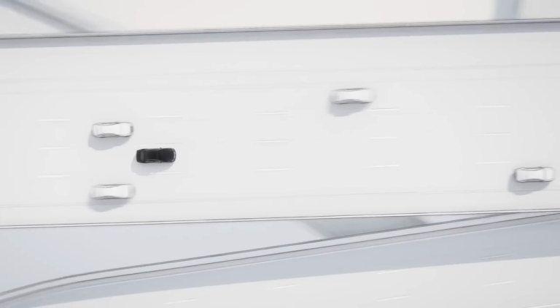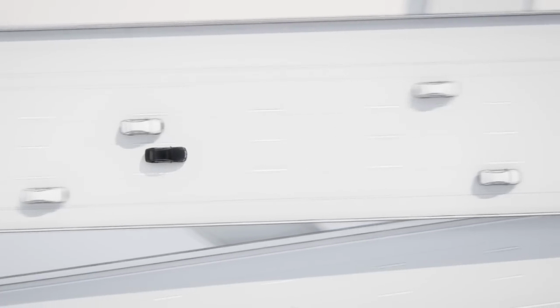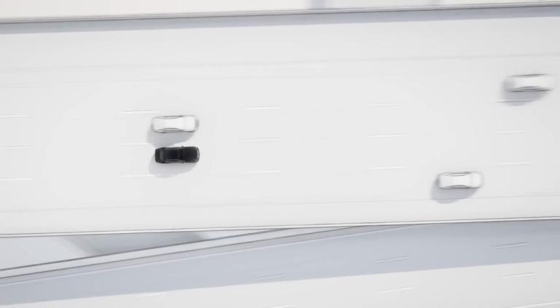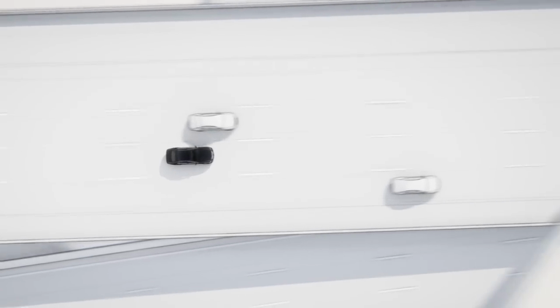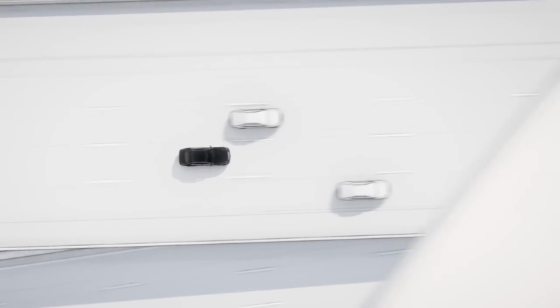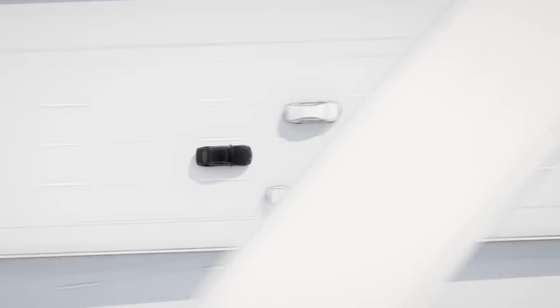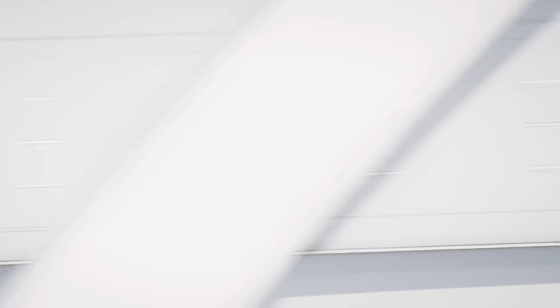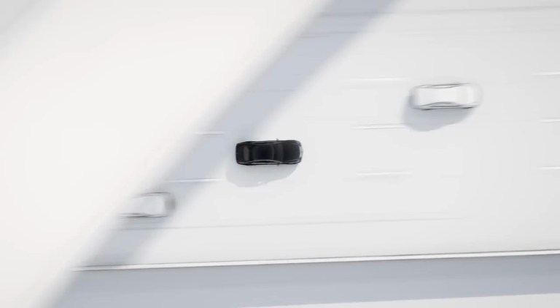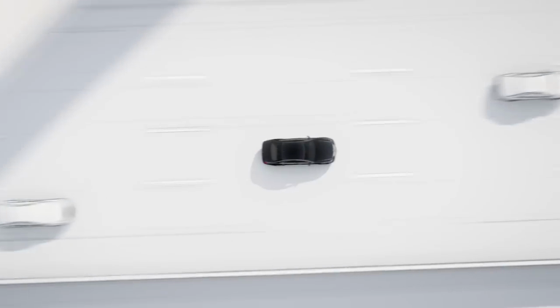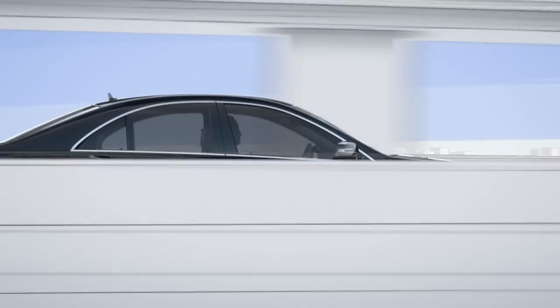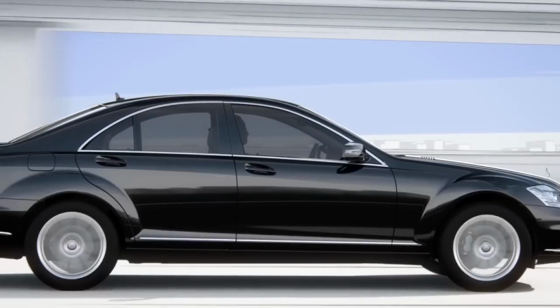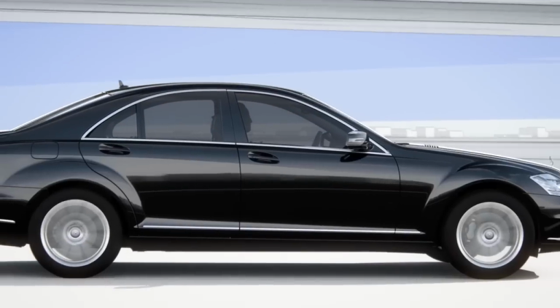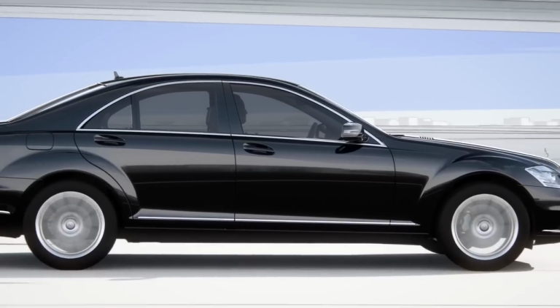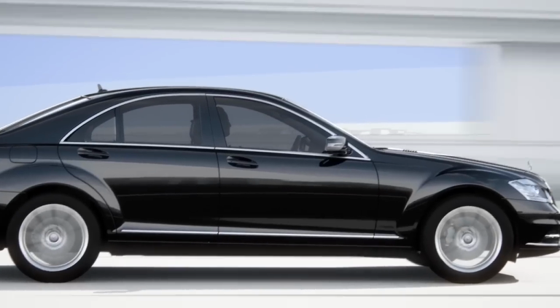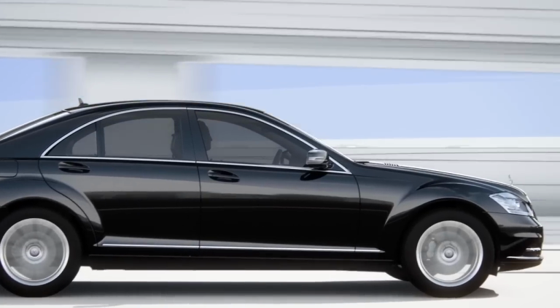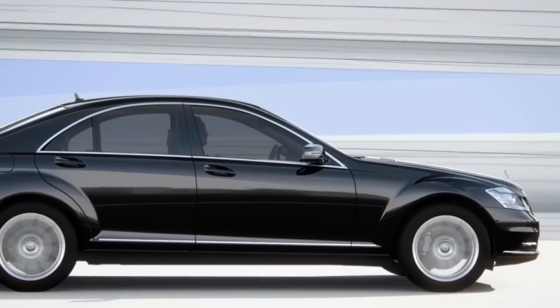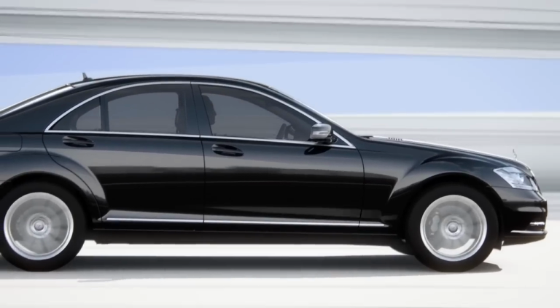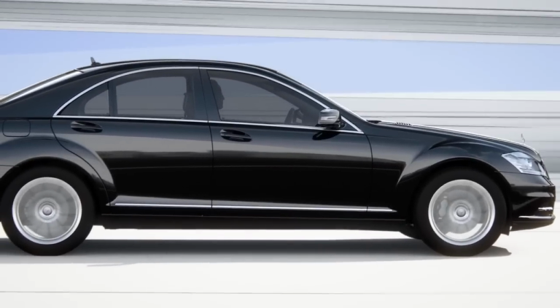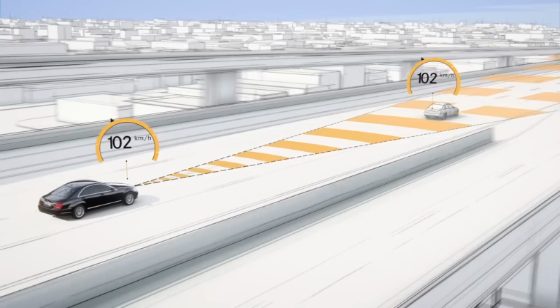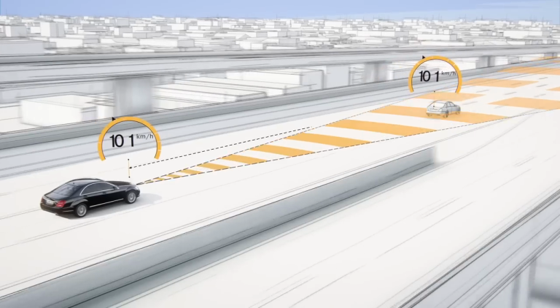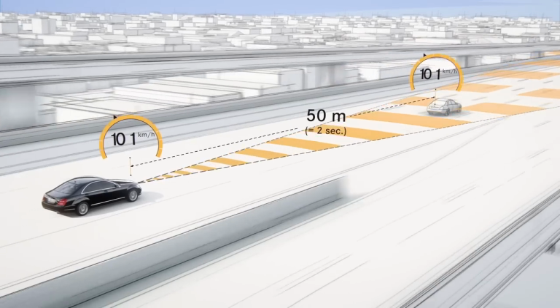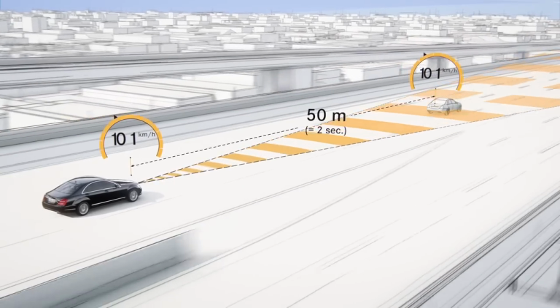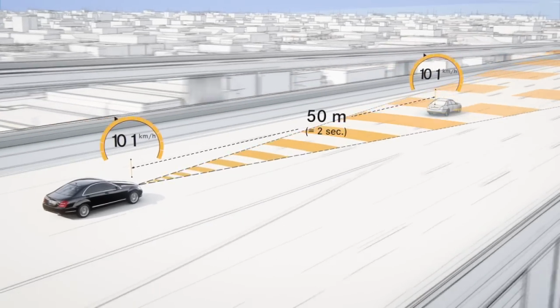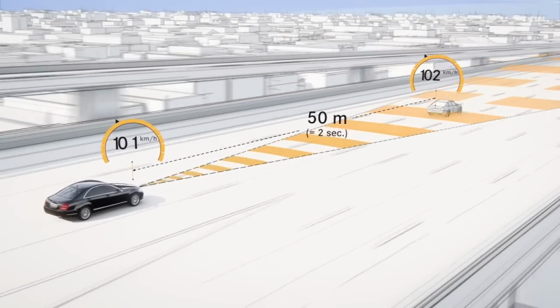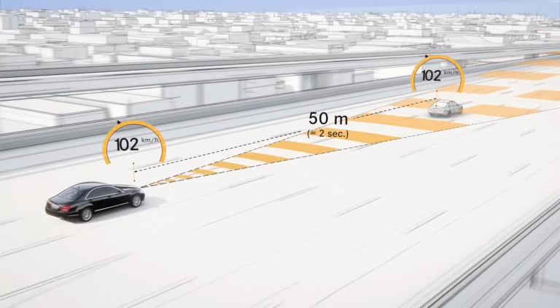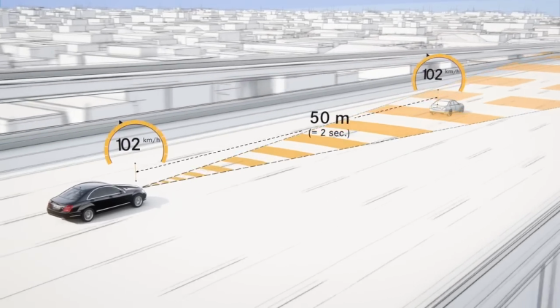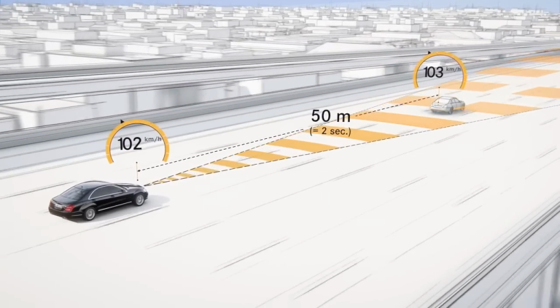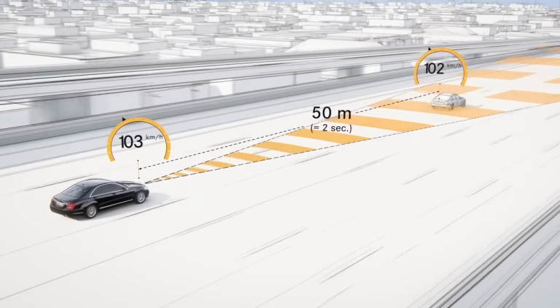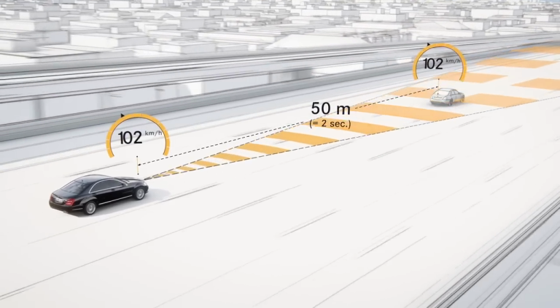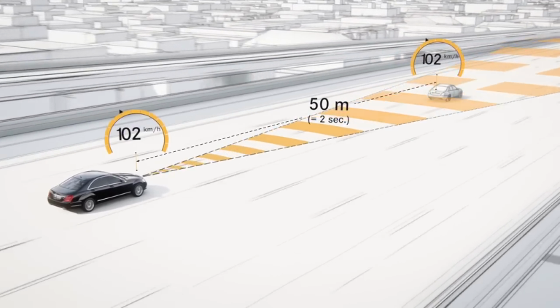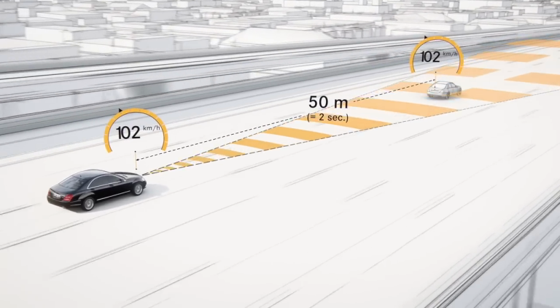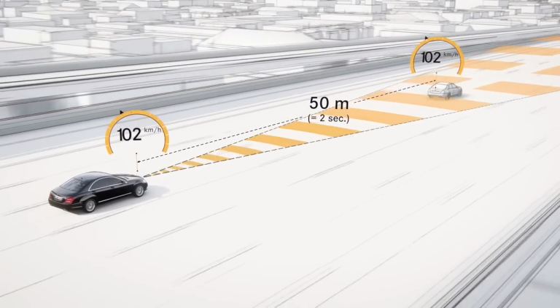Distronic Plus Adaptive Cruise Control helps the driver maintain a desired distance from the car in front within a speed range of 0 to 200 km per hour.